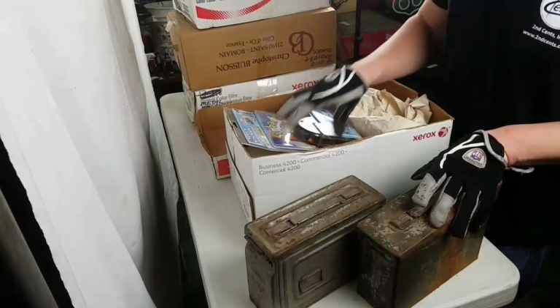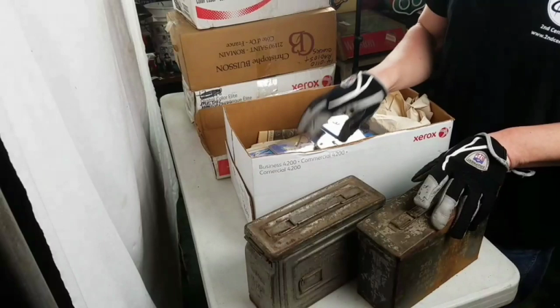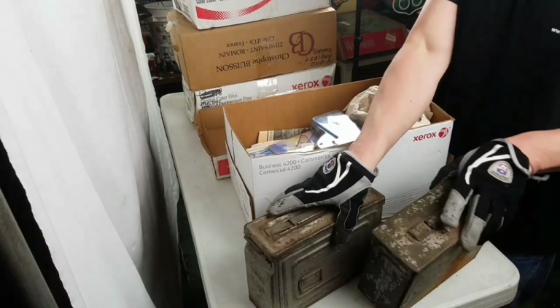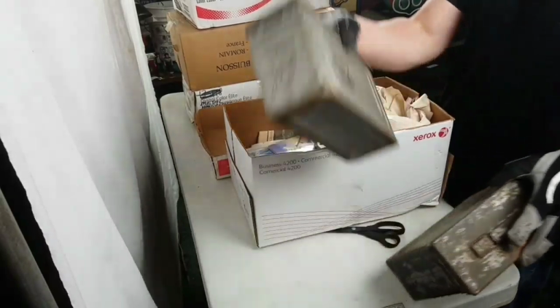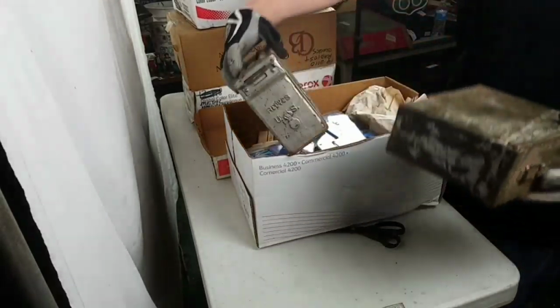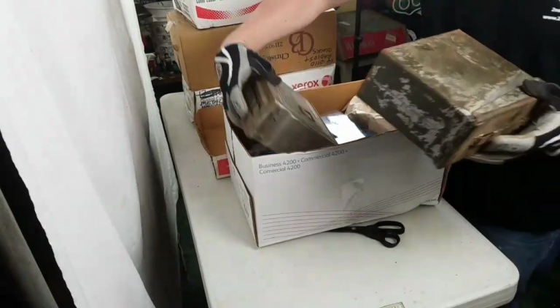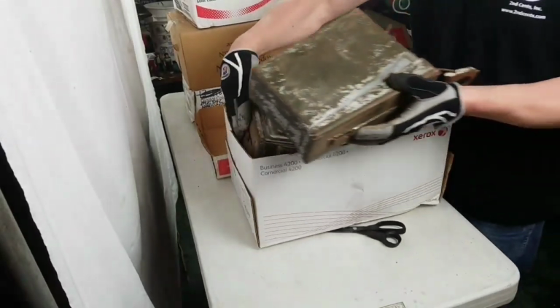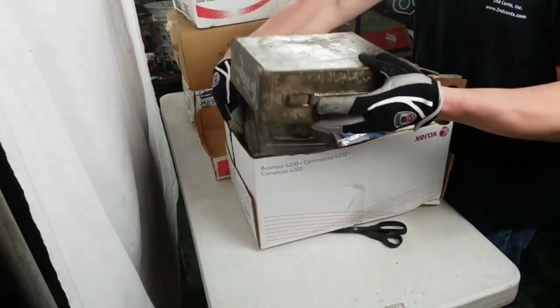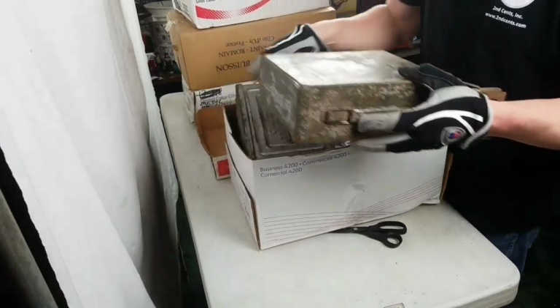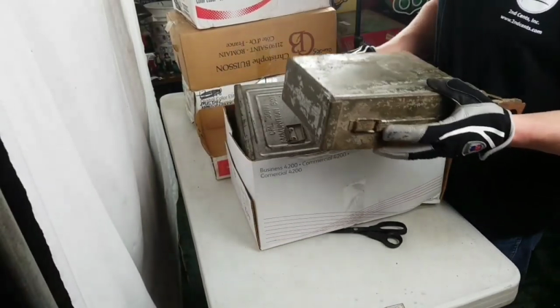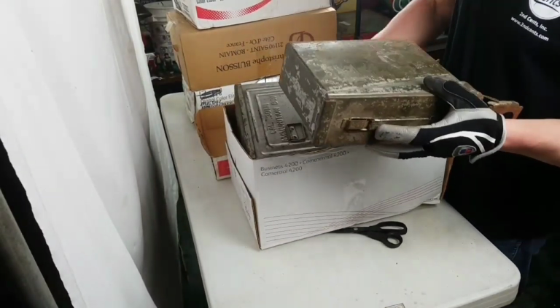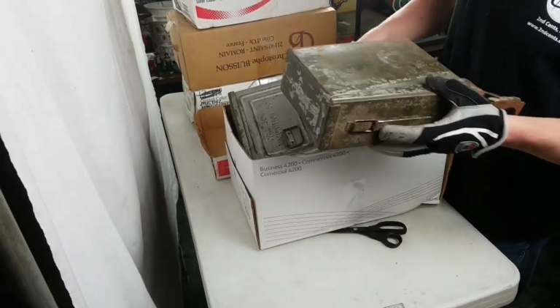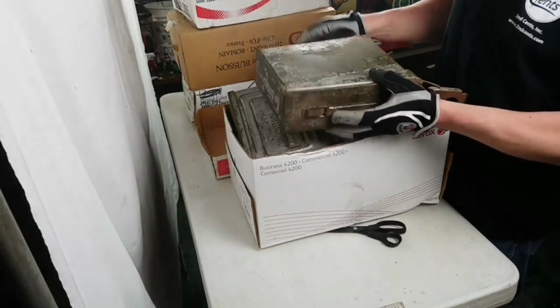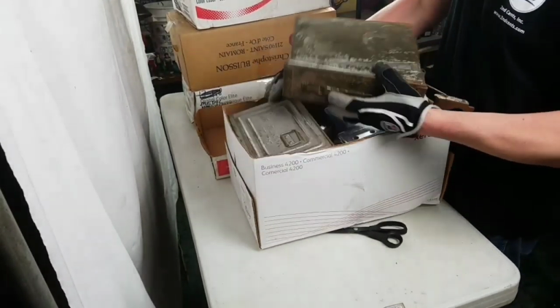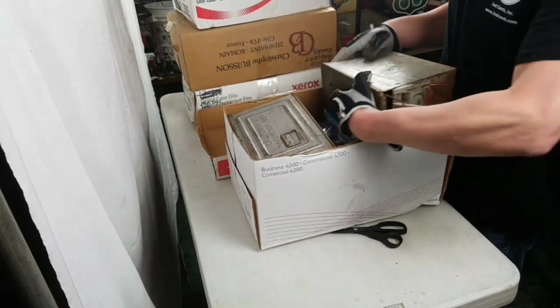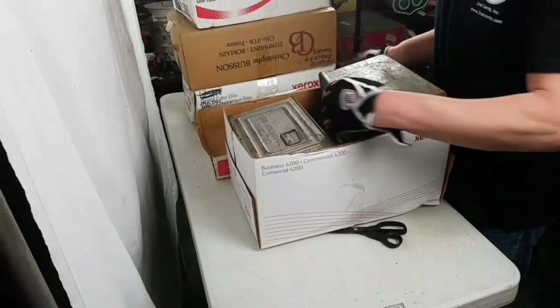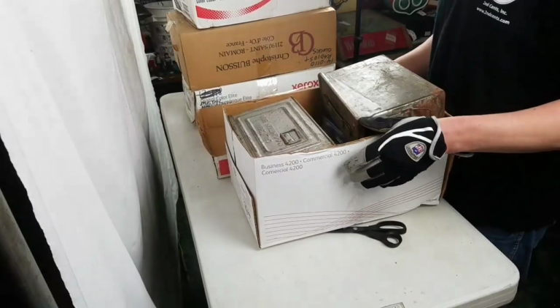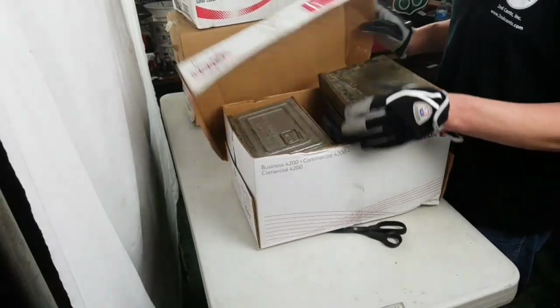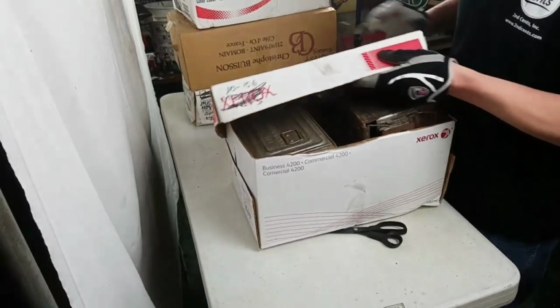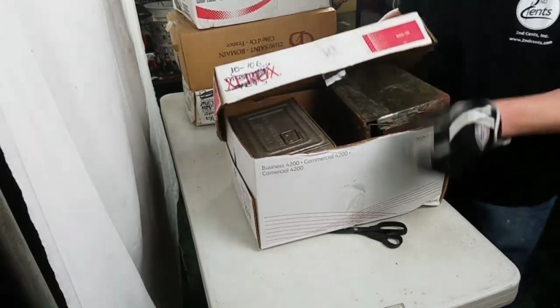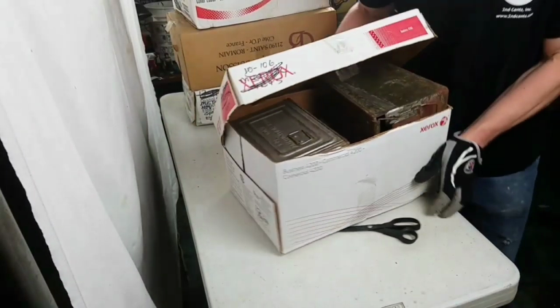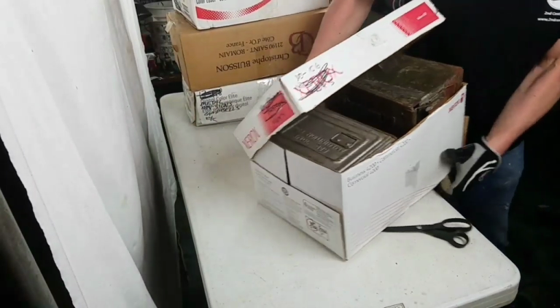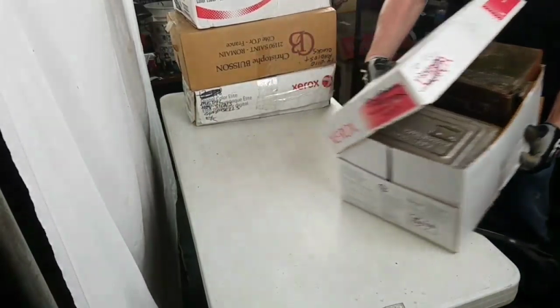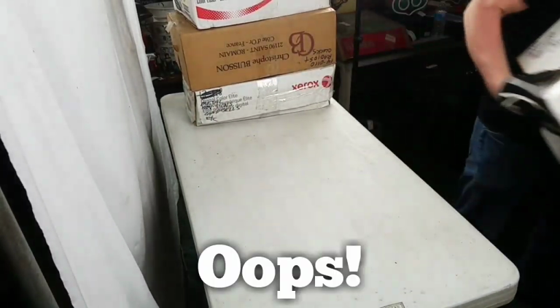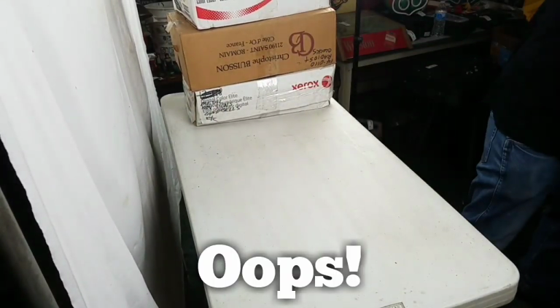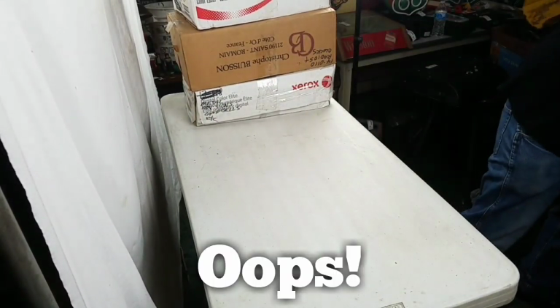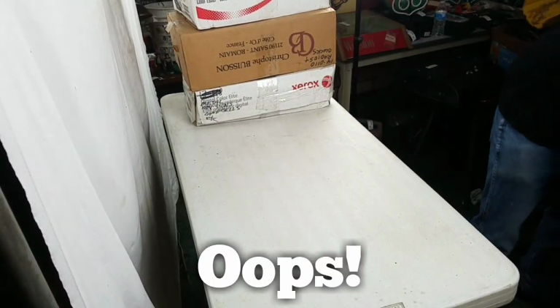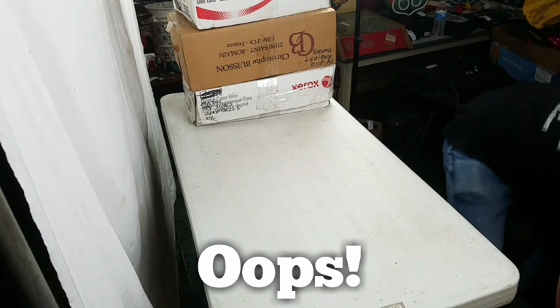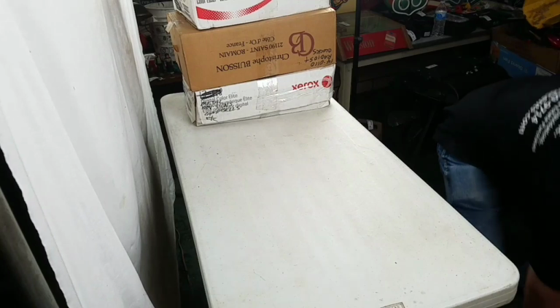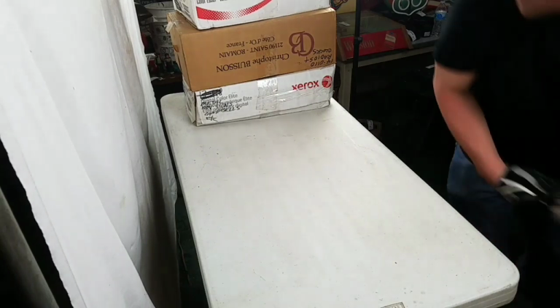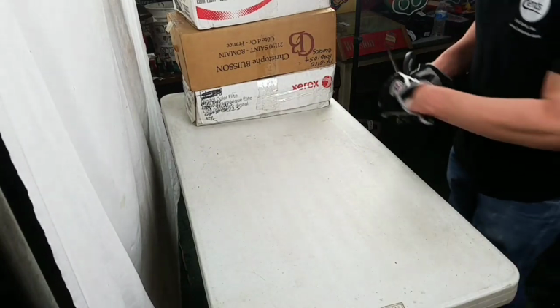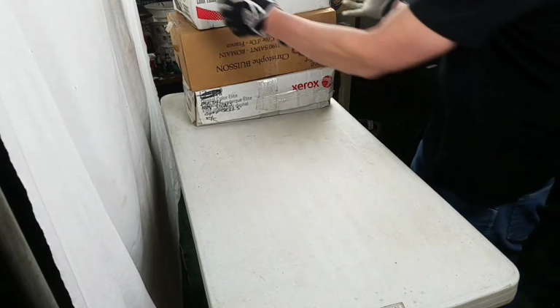So that box had ammo boxes, a new old cassette tape, and NFL team glasses.